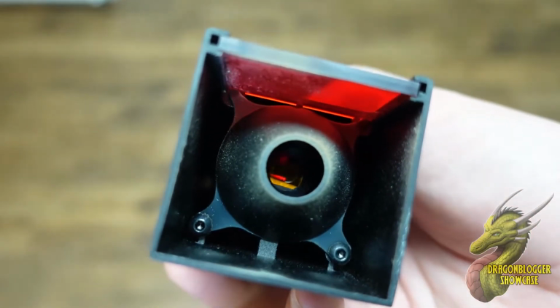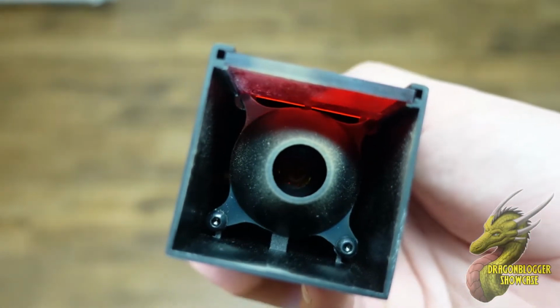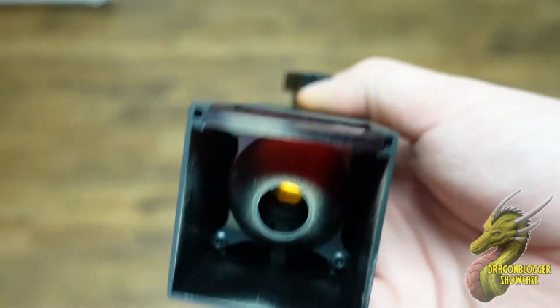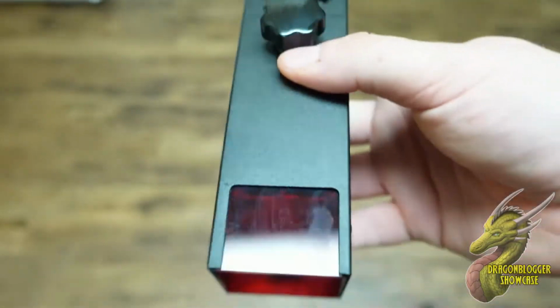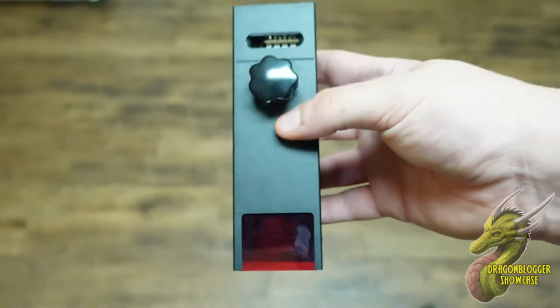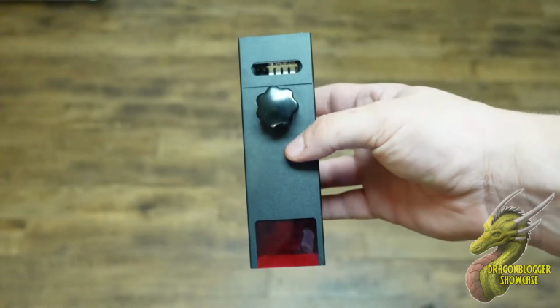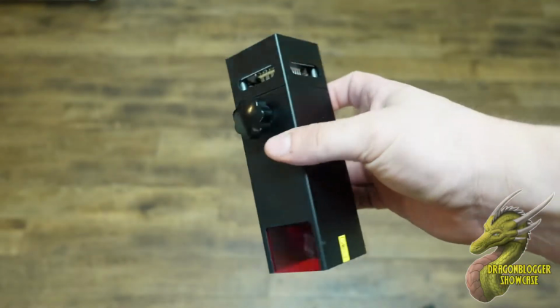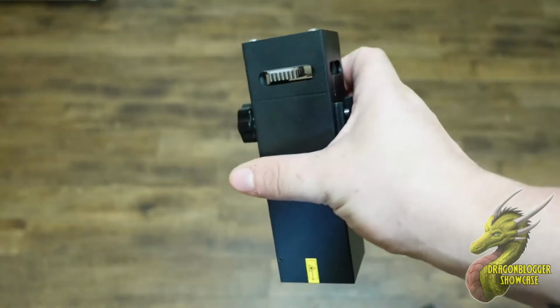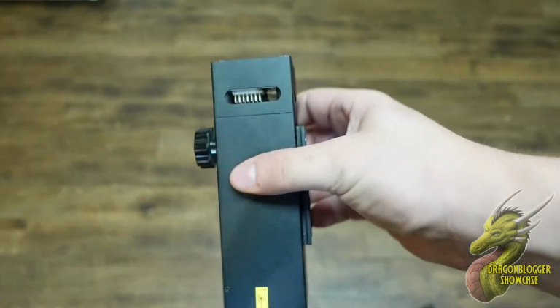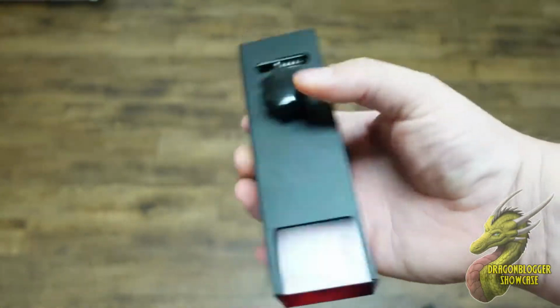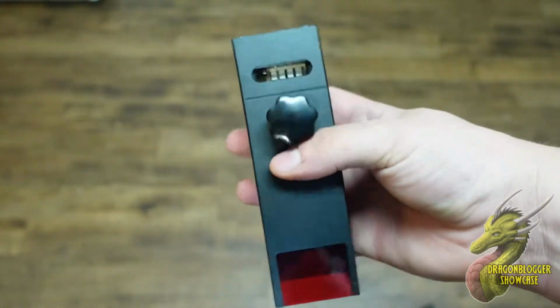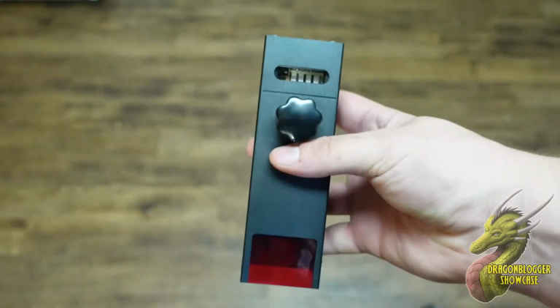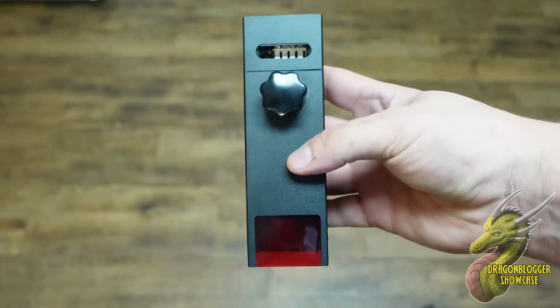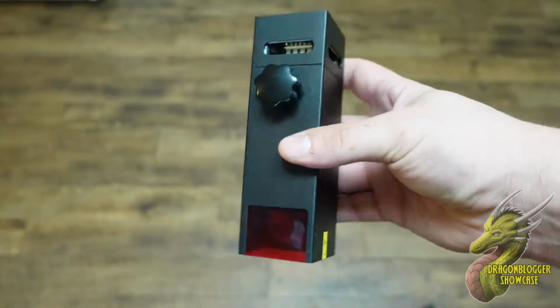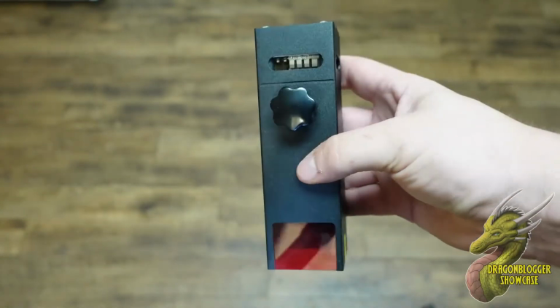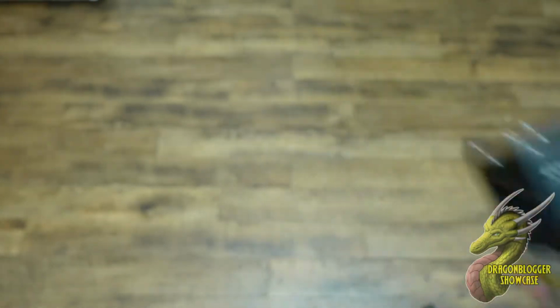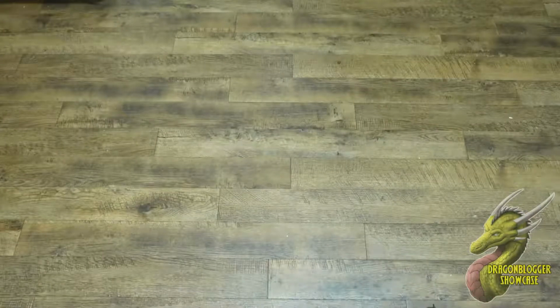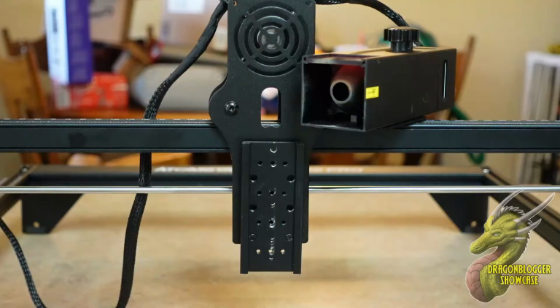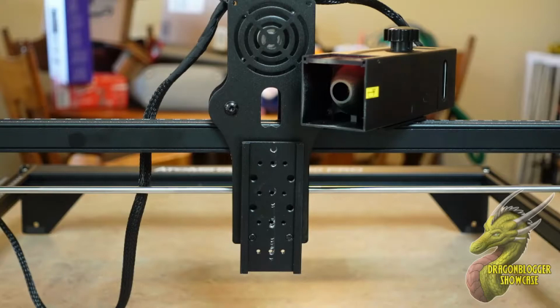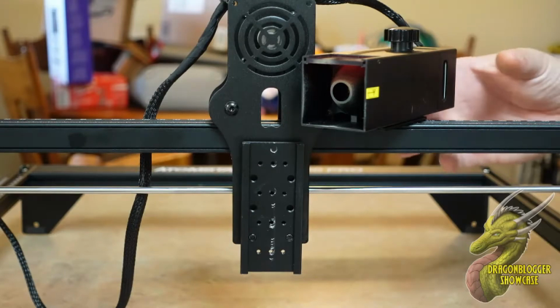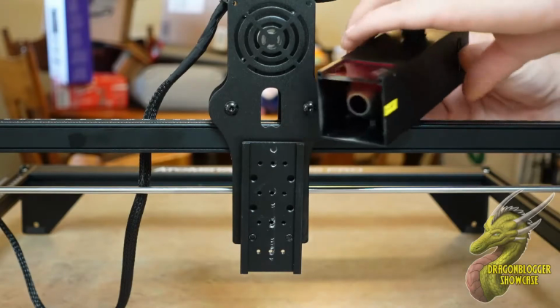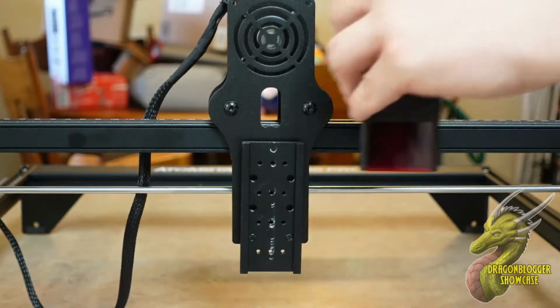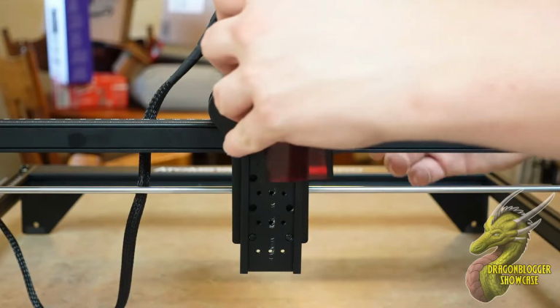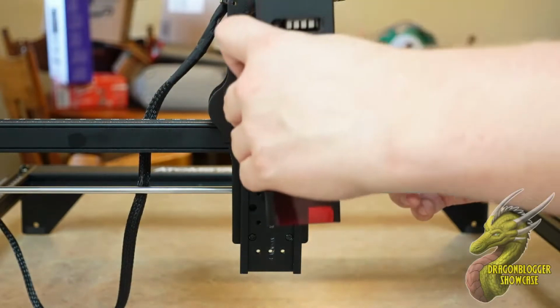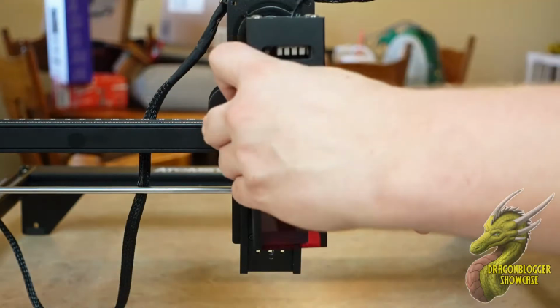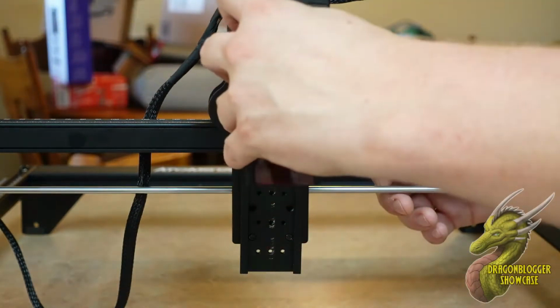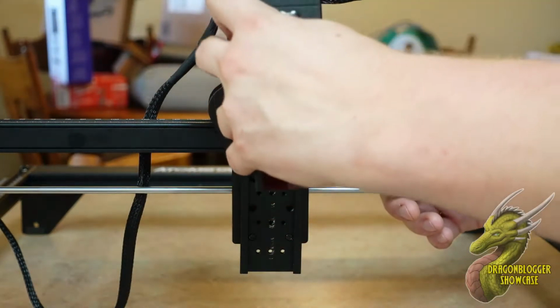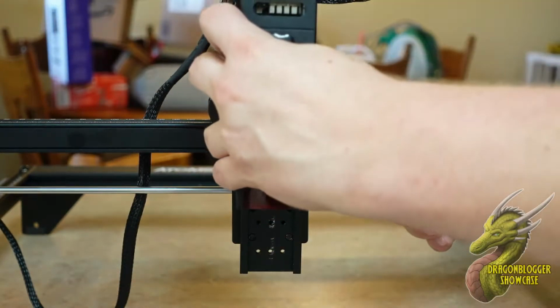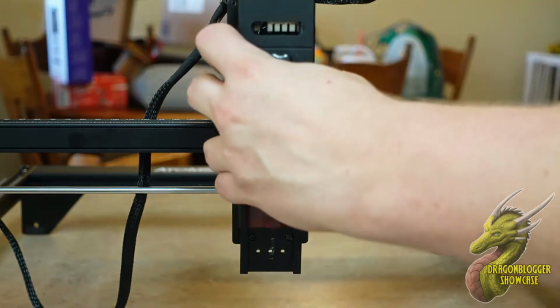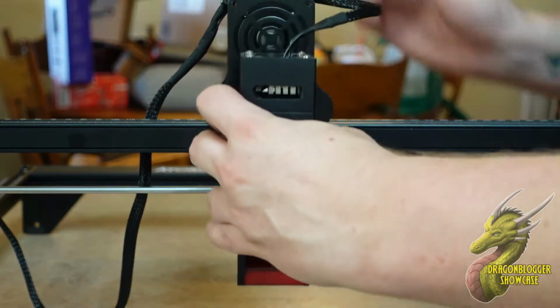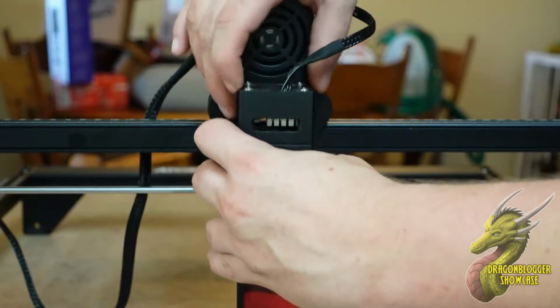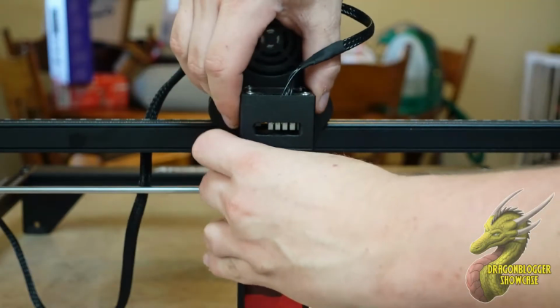This machine can cut through 20 mm thick wooden boards, 15 mm black acrylic, and much more. The centering temperature goes up to 800 to 850 degrees Celsius, so it gets very, very hot.